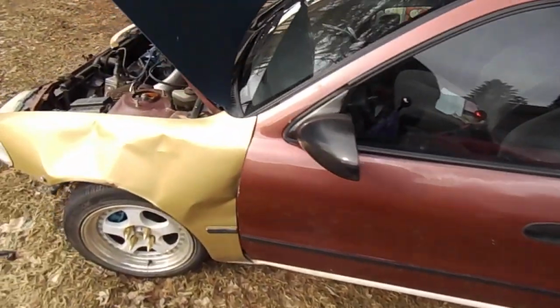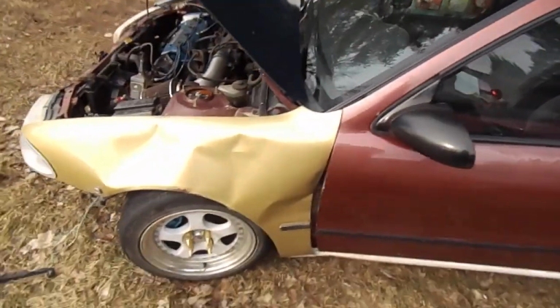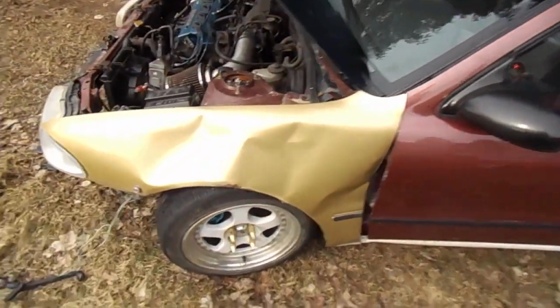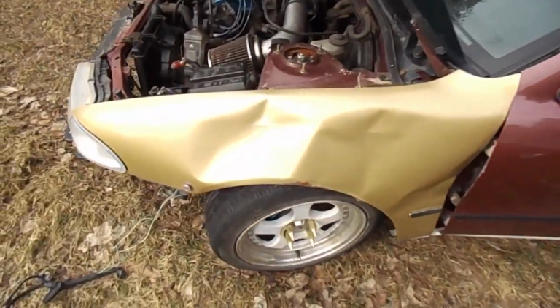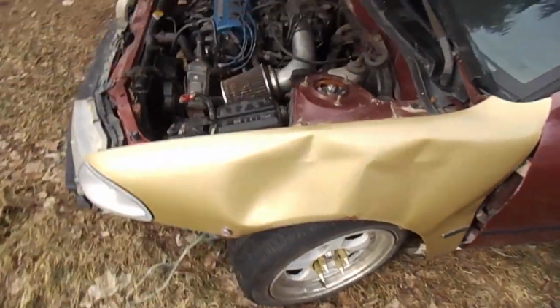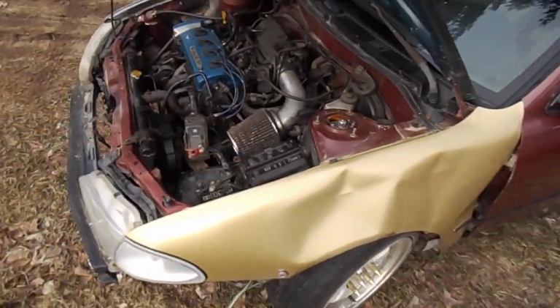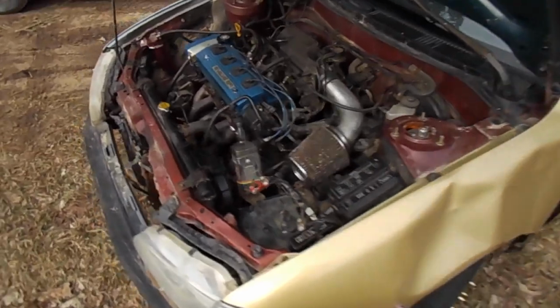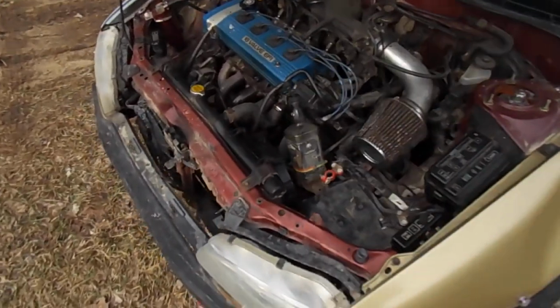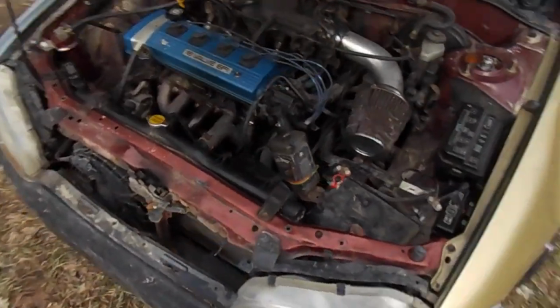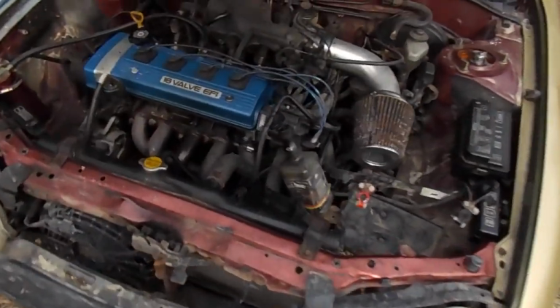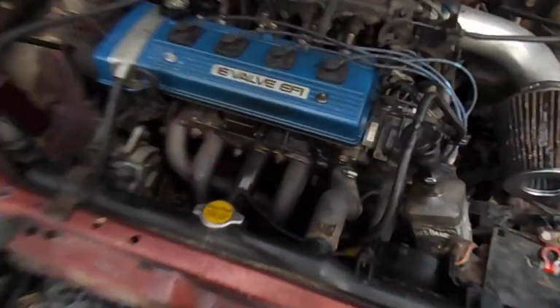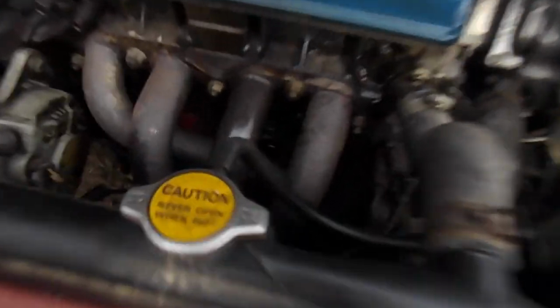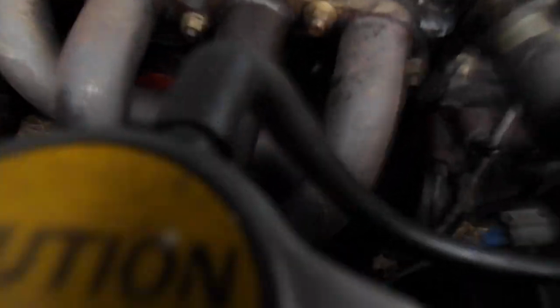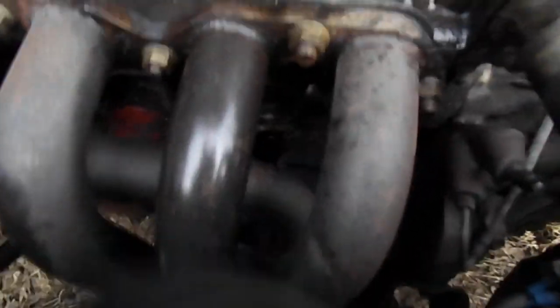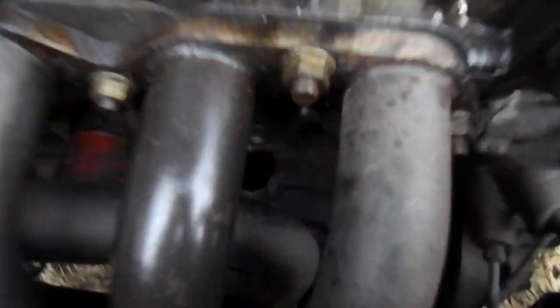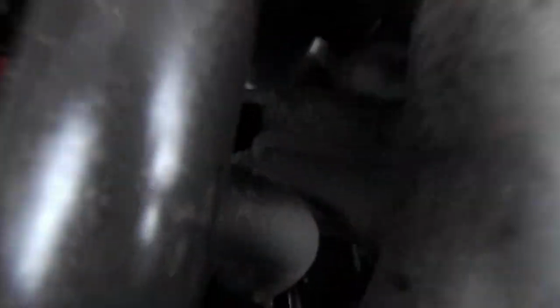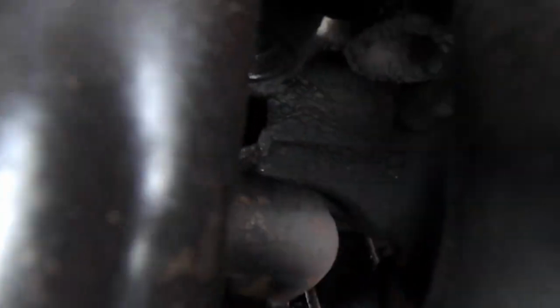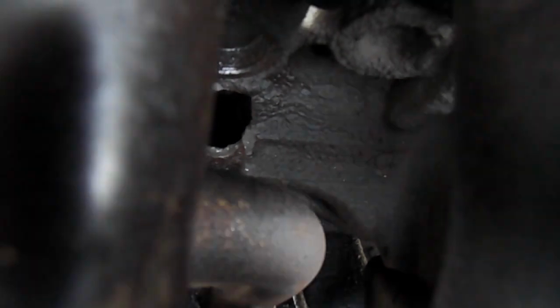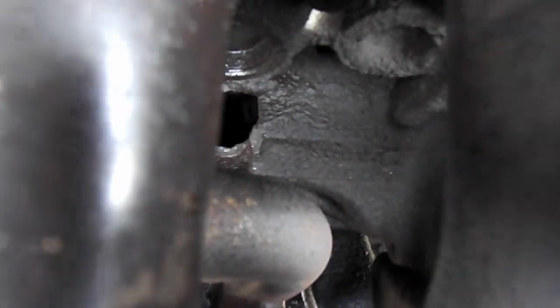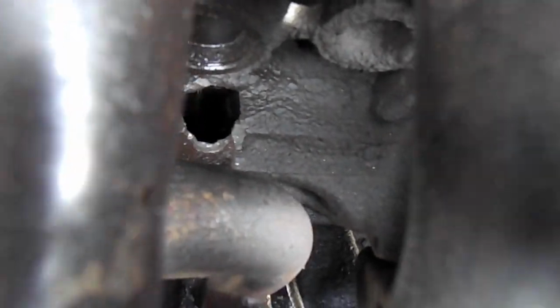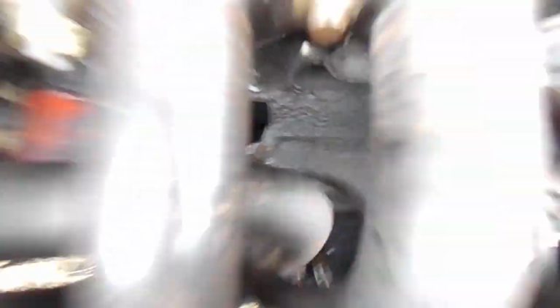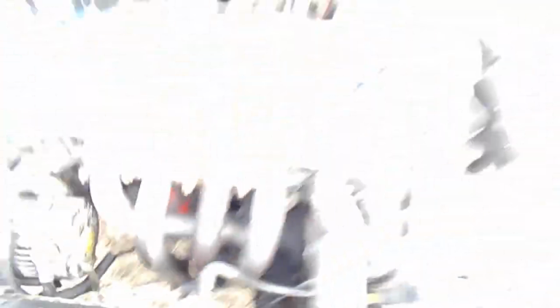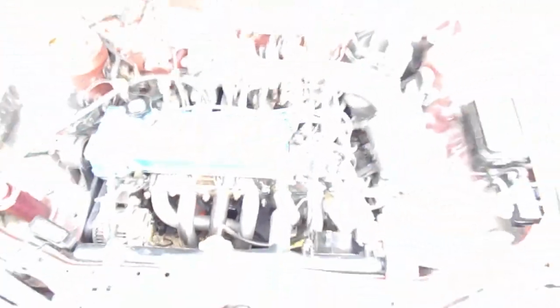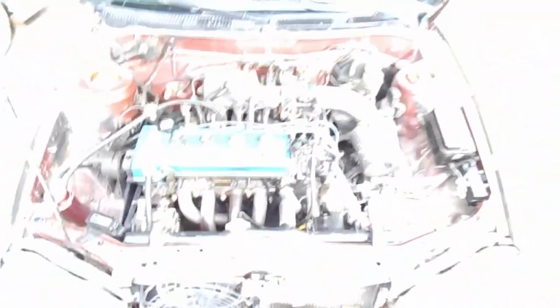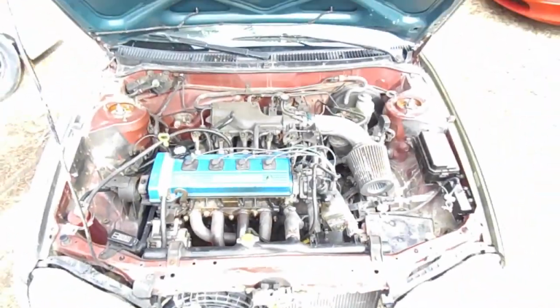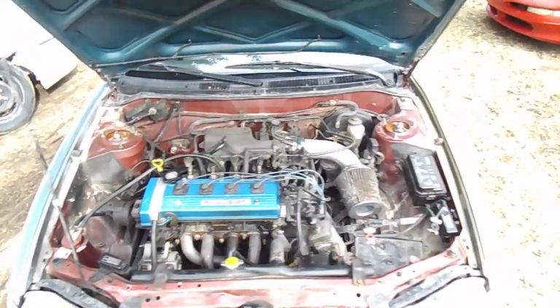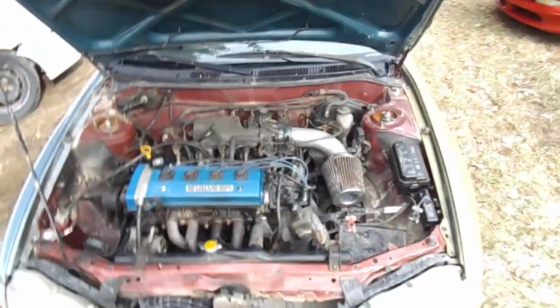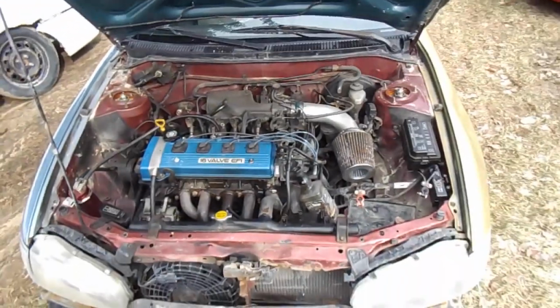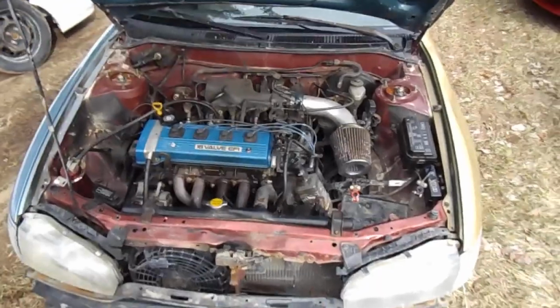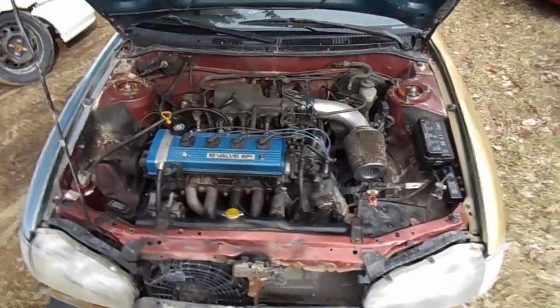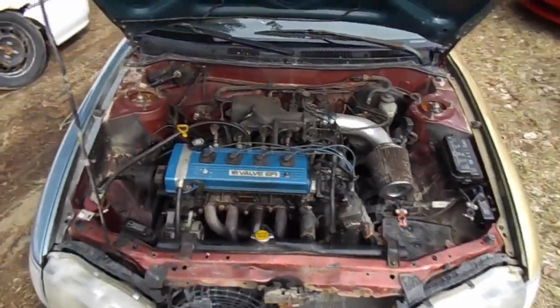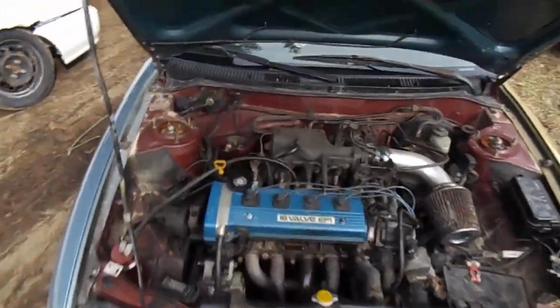This is a 97 Prizm. I used to own this car and I got it off my buddy when he messed up his fender and blew the motor — big old hole in the block. You can see it right down there. So that's getting a 7AFE, a close-ratio trans, and a fender, then it'll be up for sale.